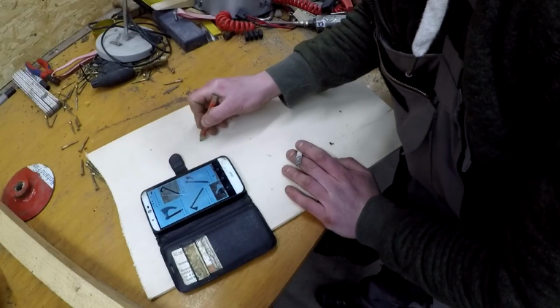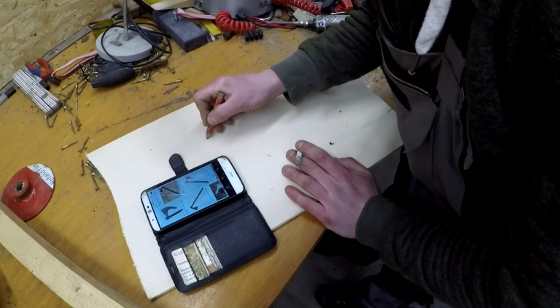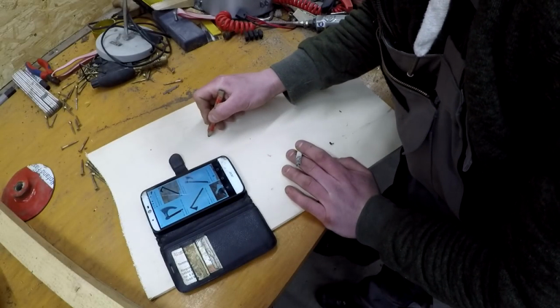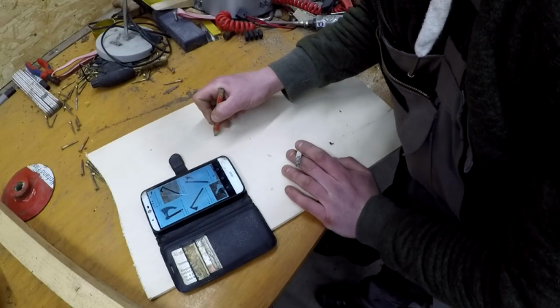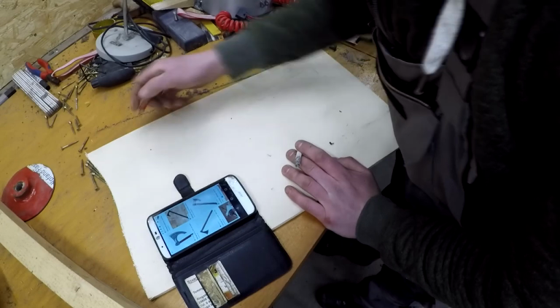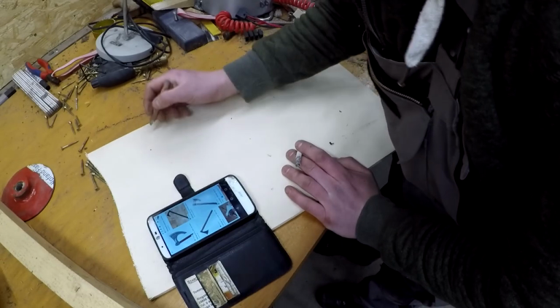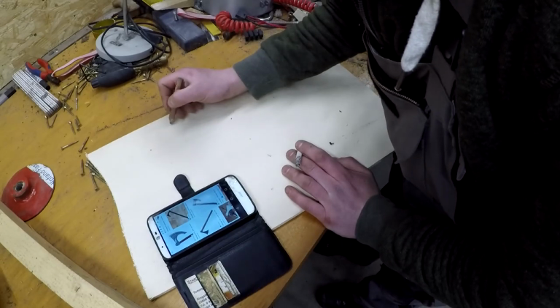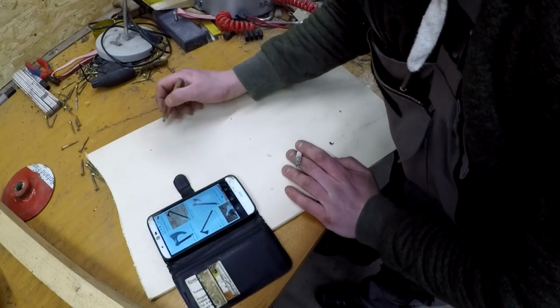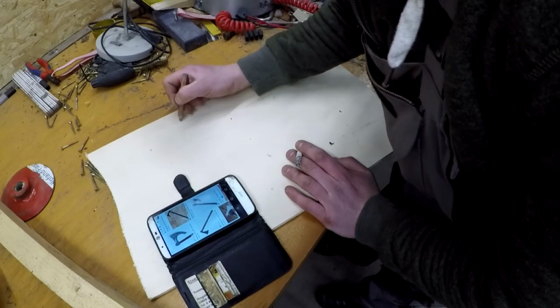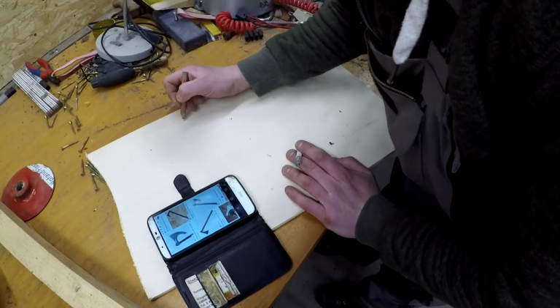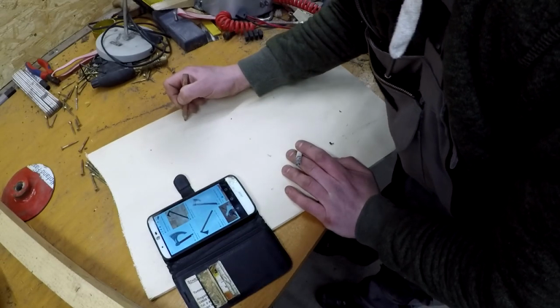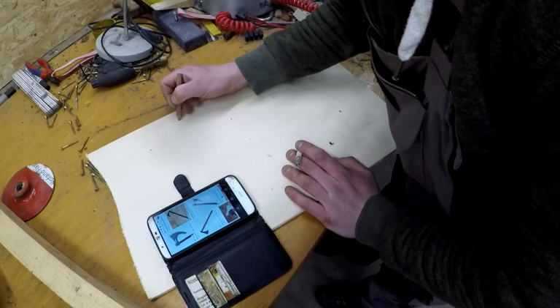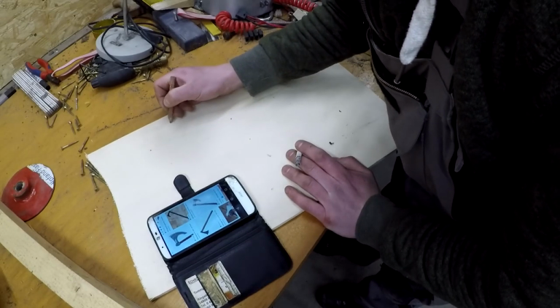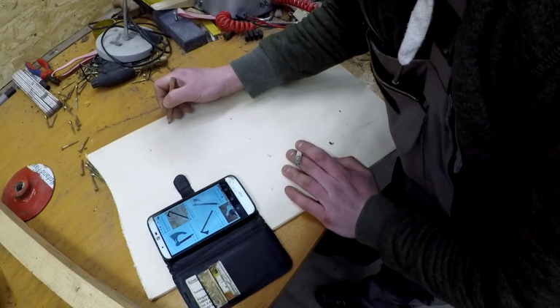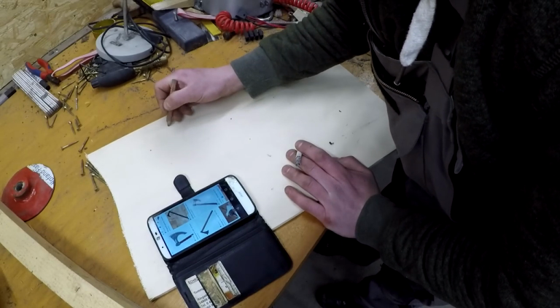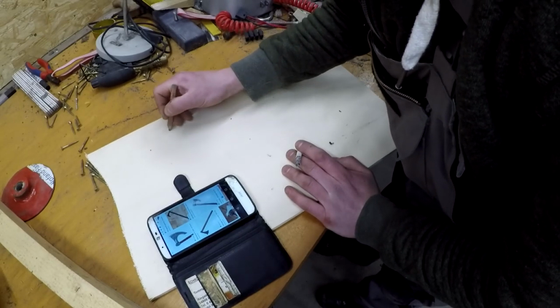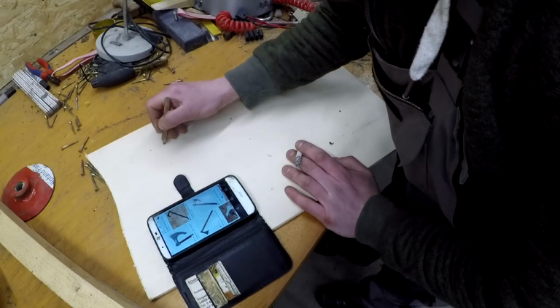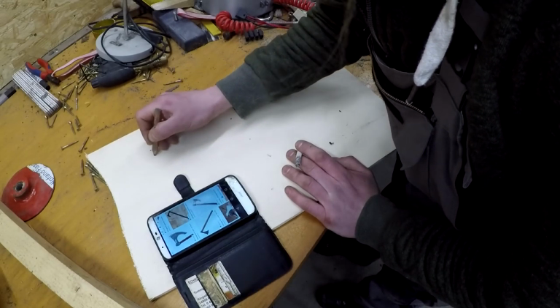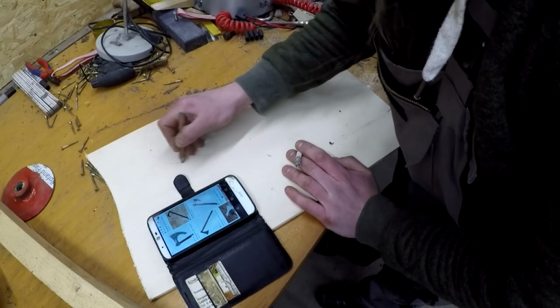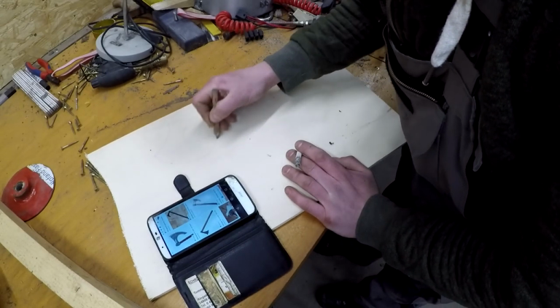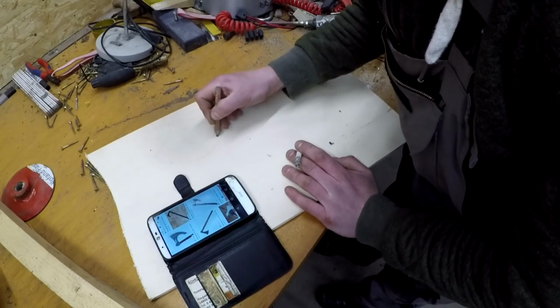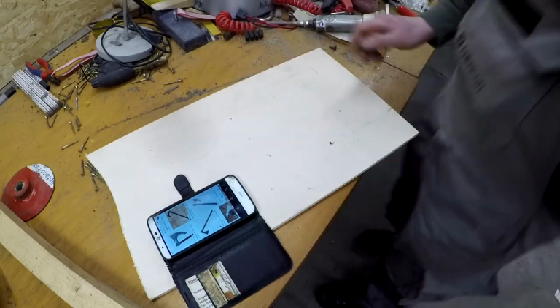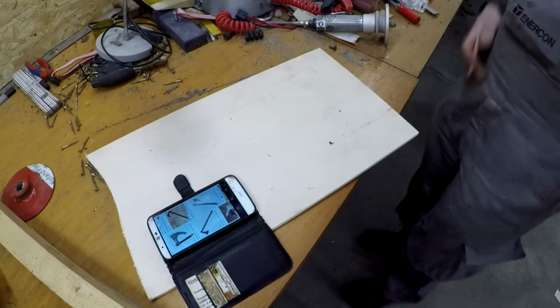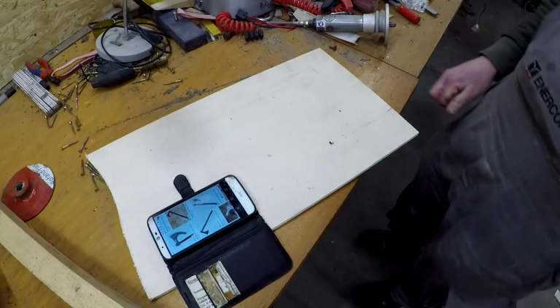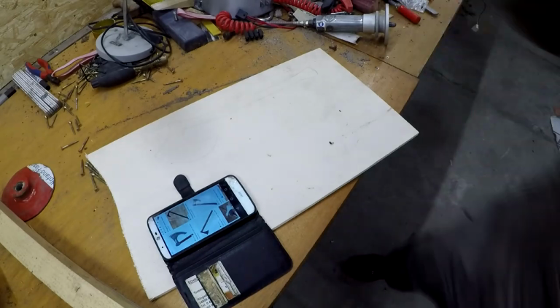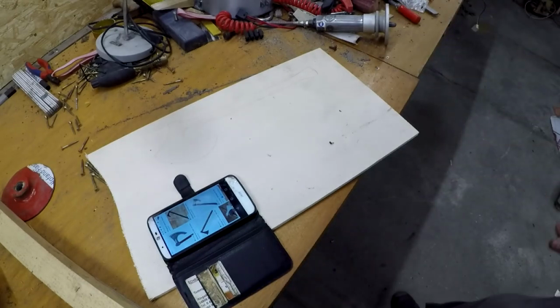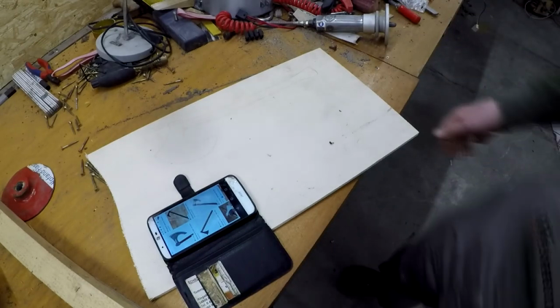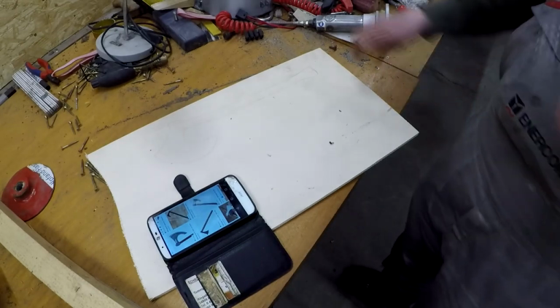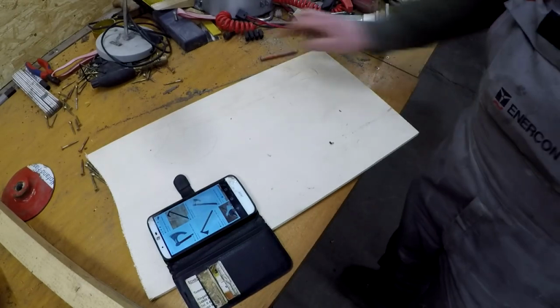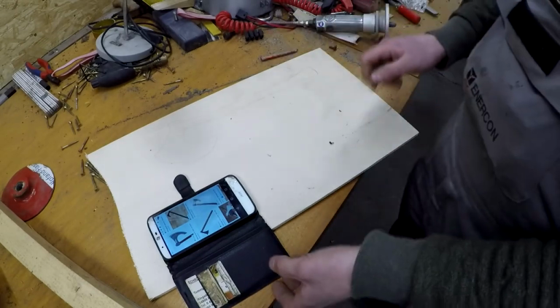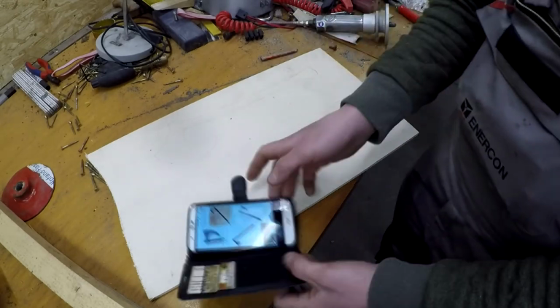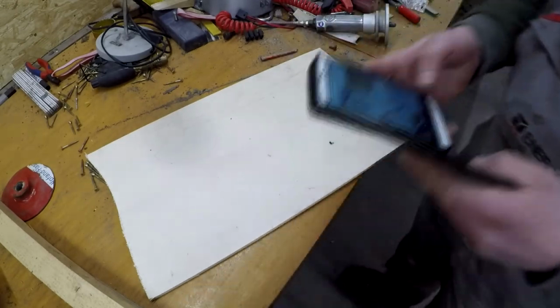I looked up some Viking axes on the internet and drew something on this board, which I then again cut out and sanded the burr off.